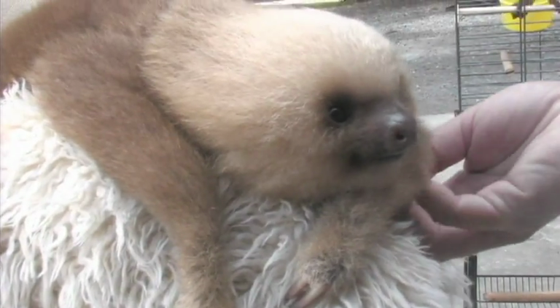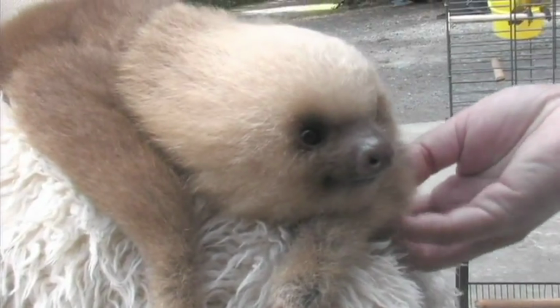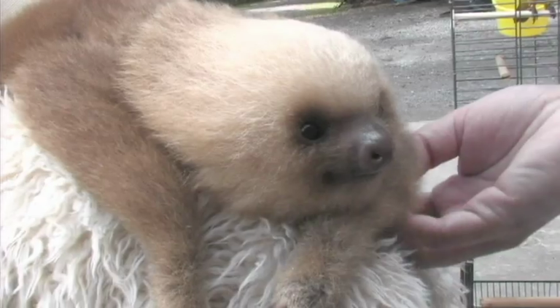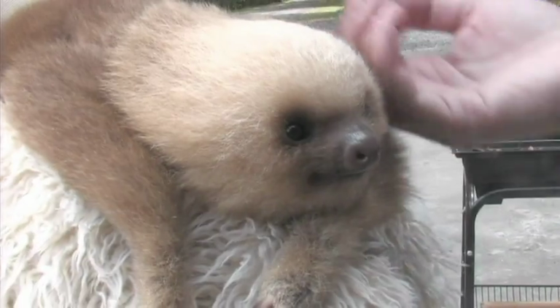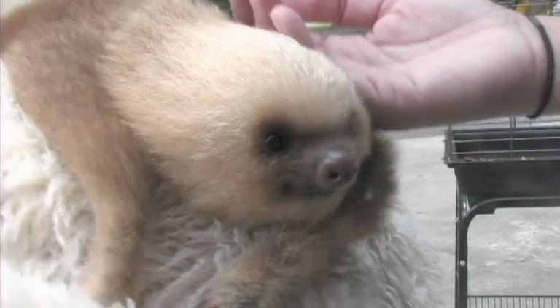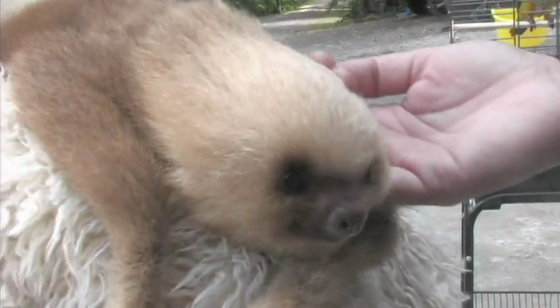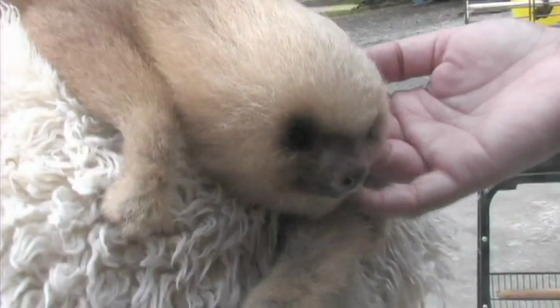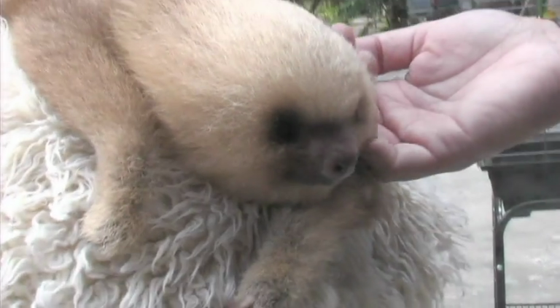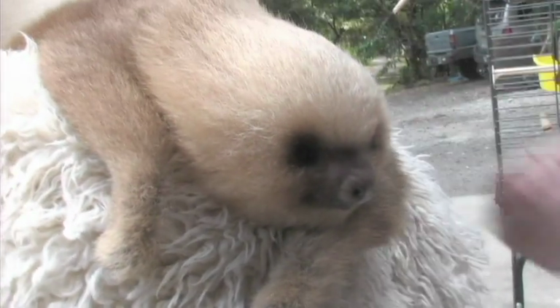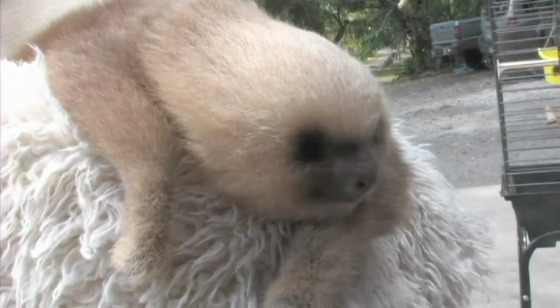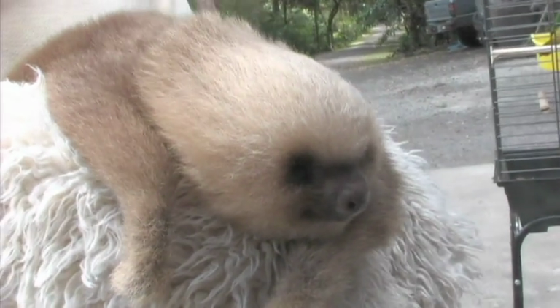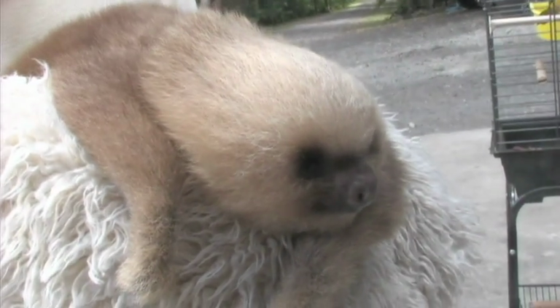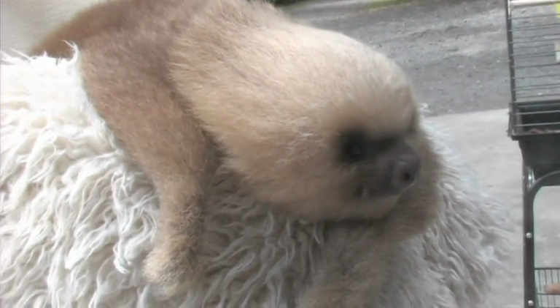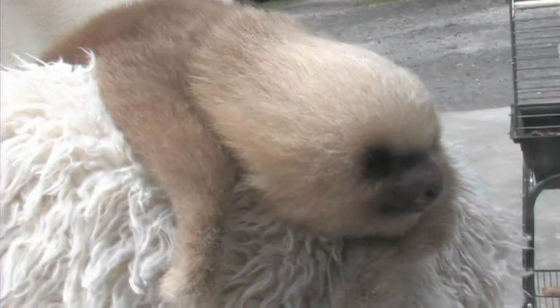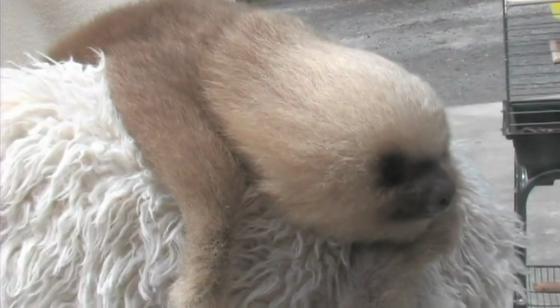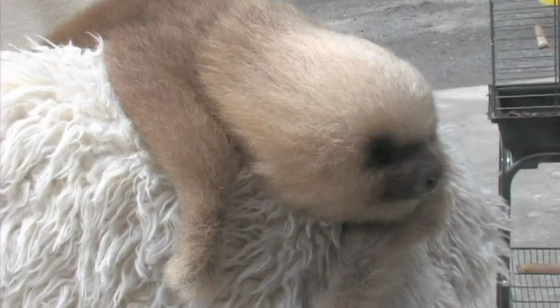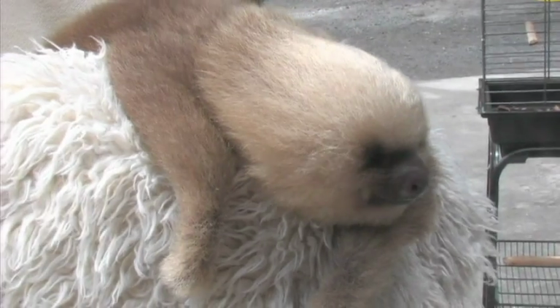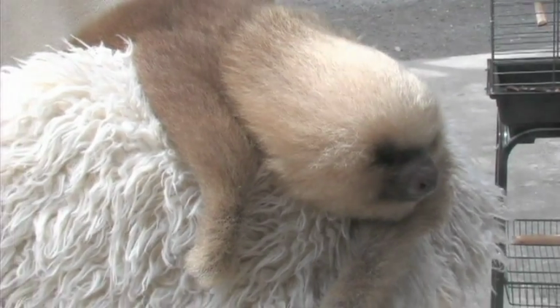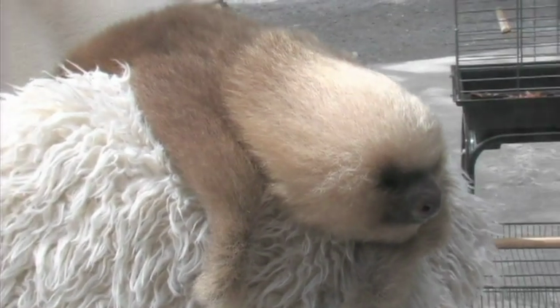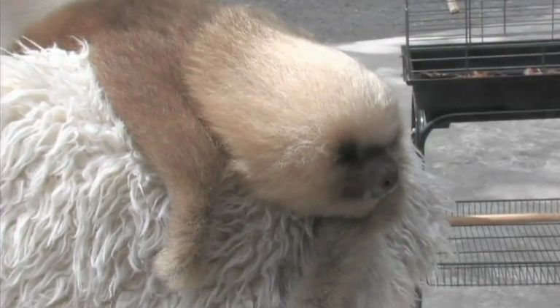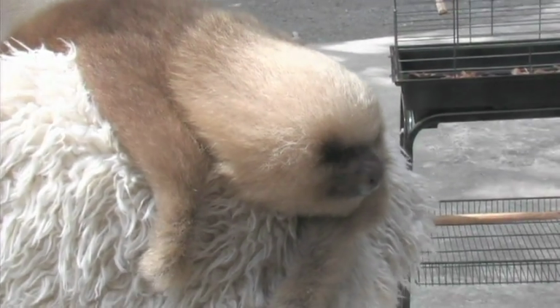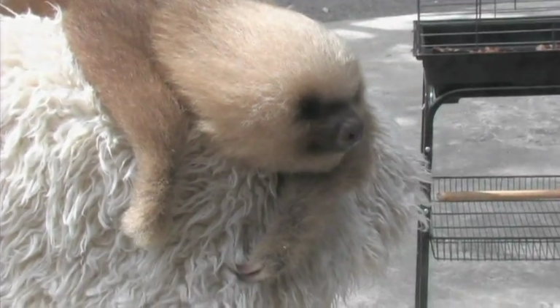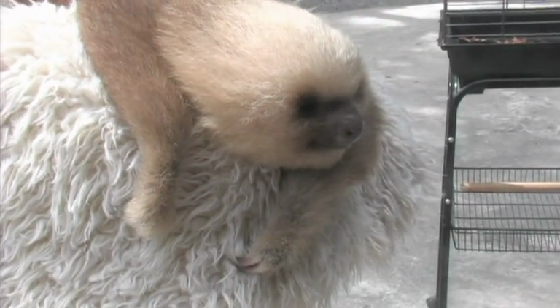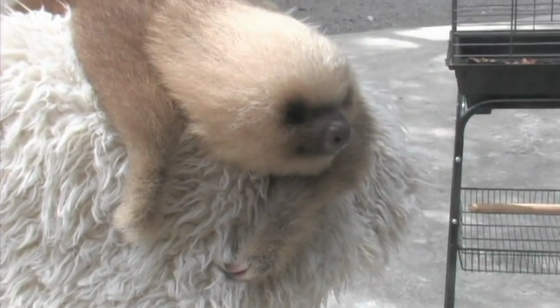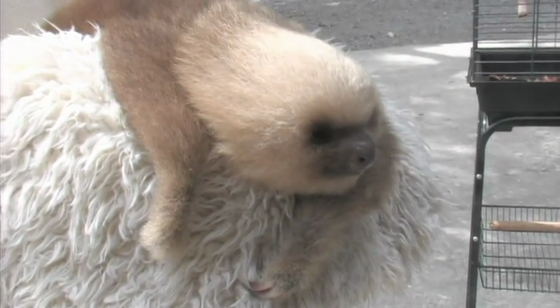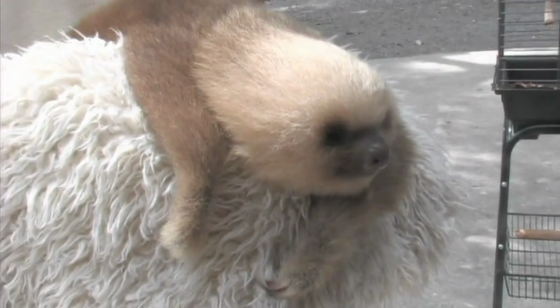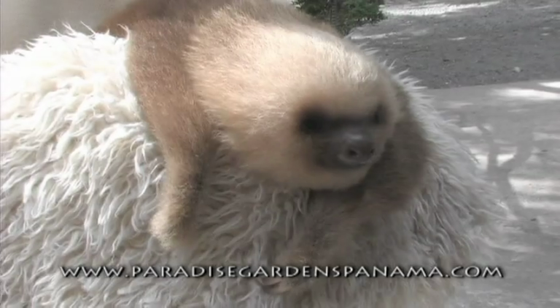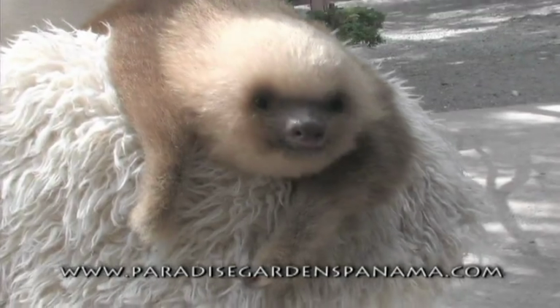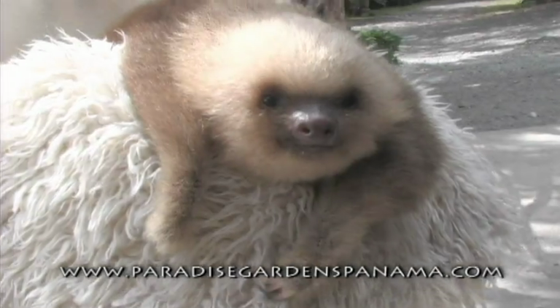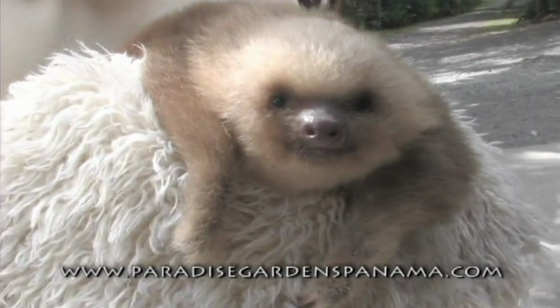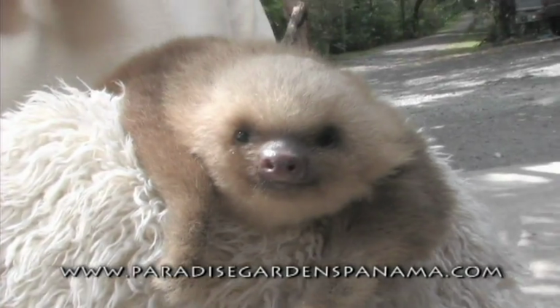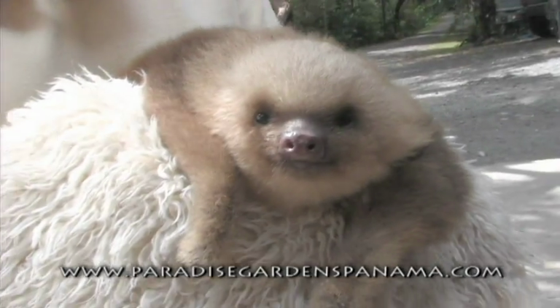And why do you suppose that is? Well, that's because she spends most of her life in the treetops hanging upside down. So this facilitates rain and other debris falling off of her body.